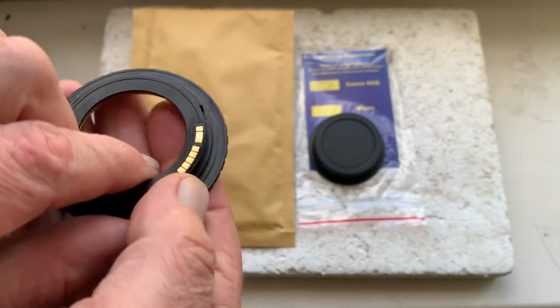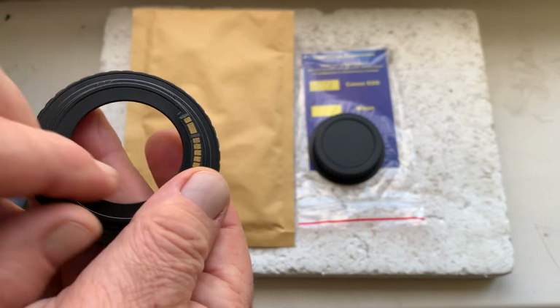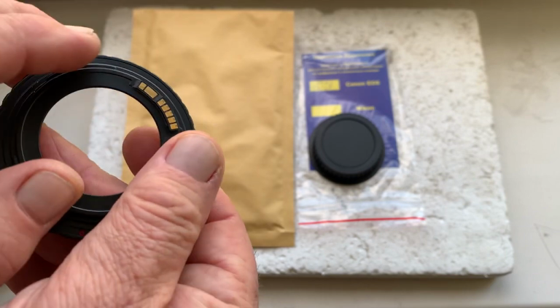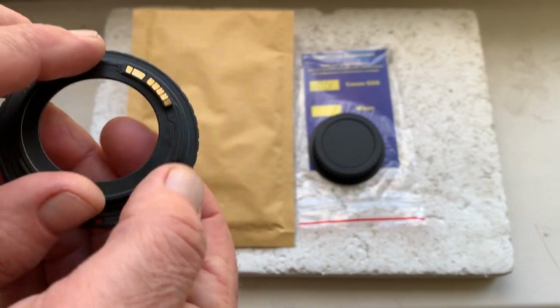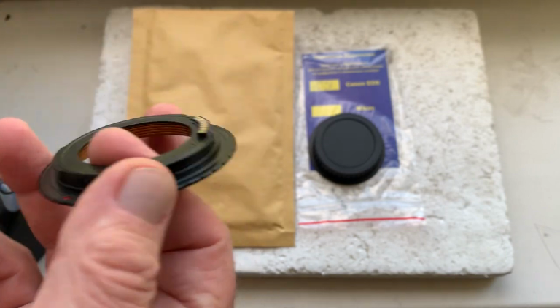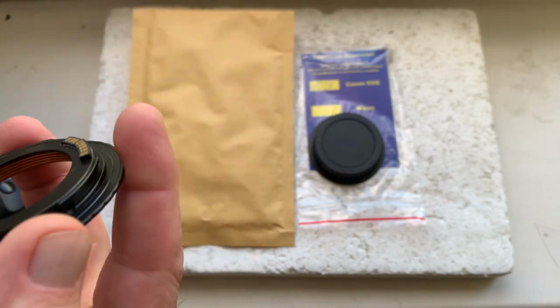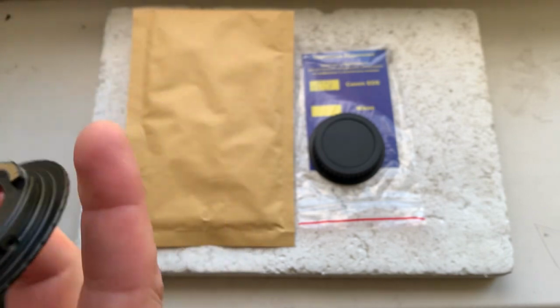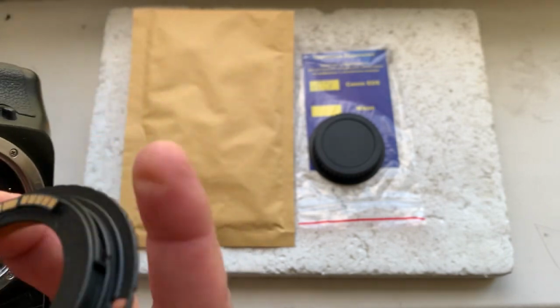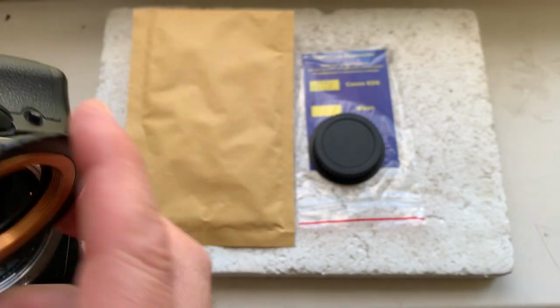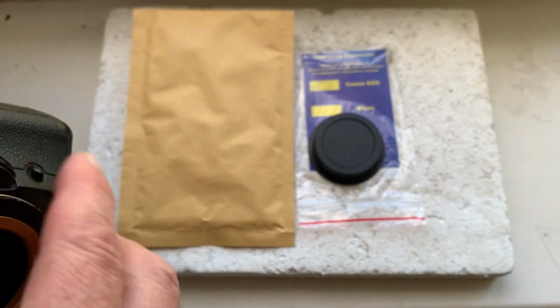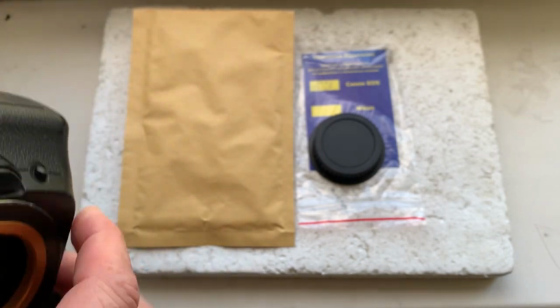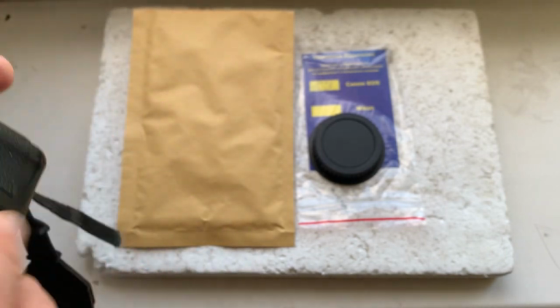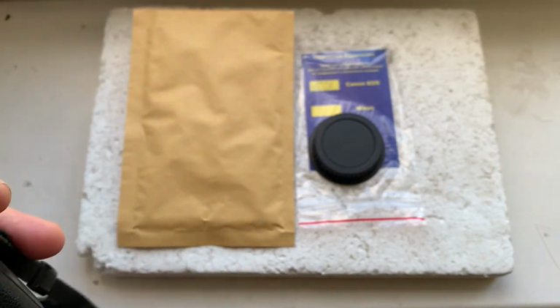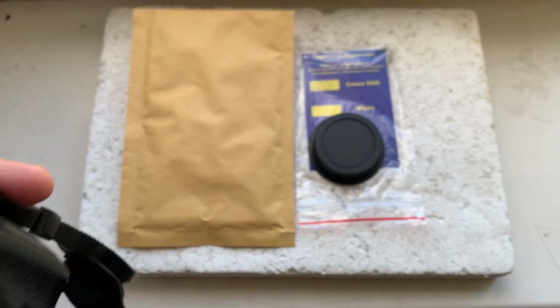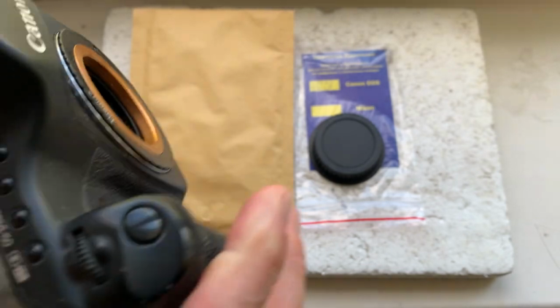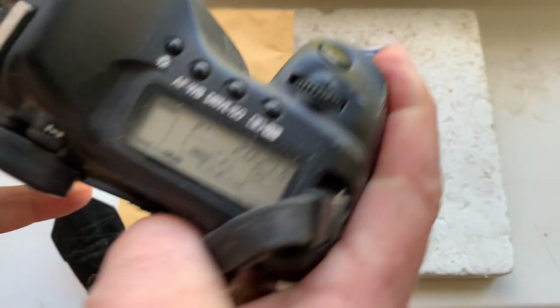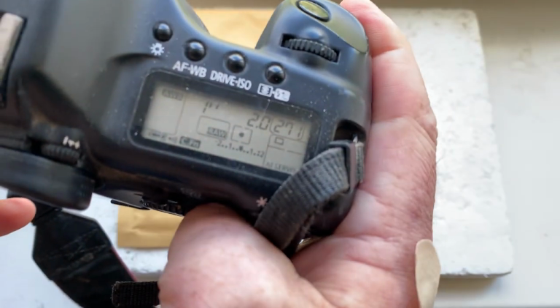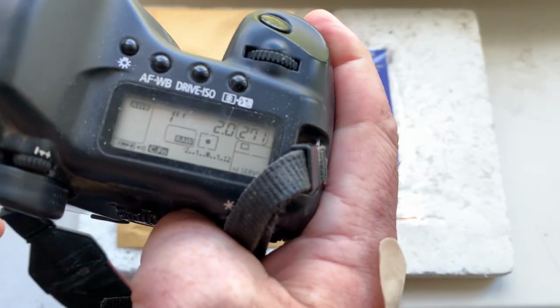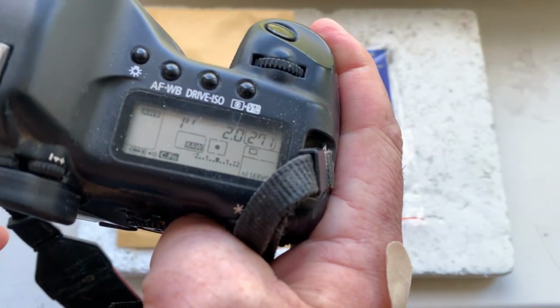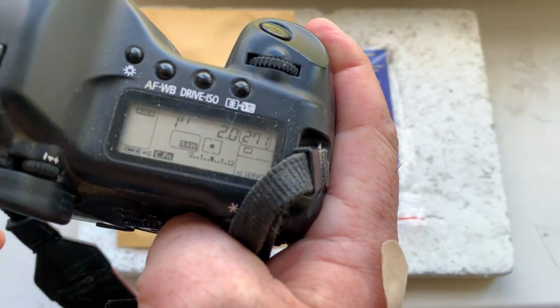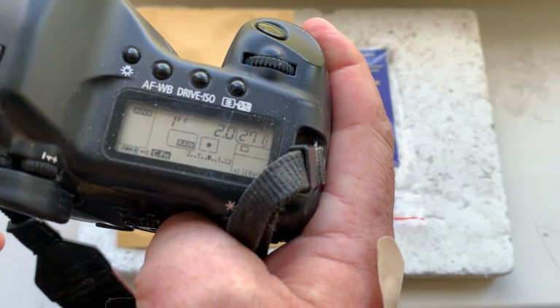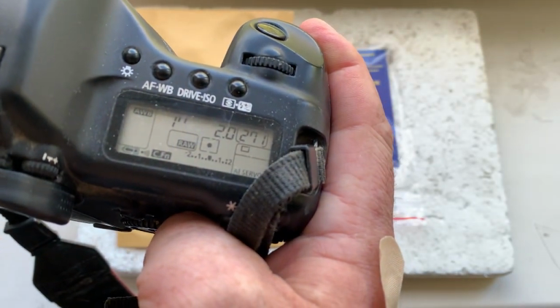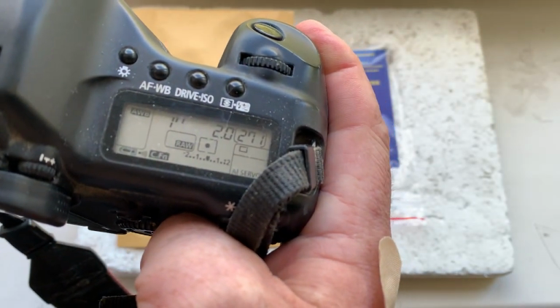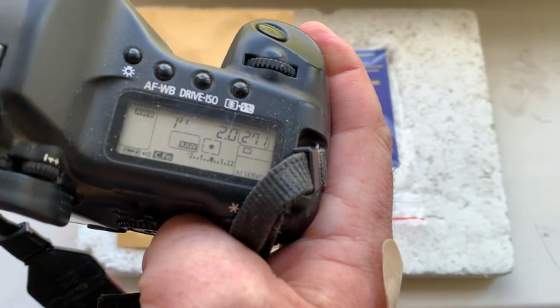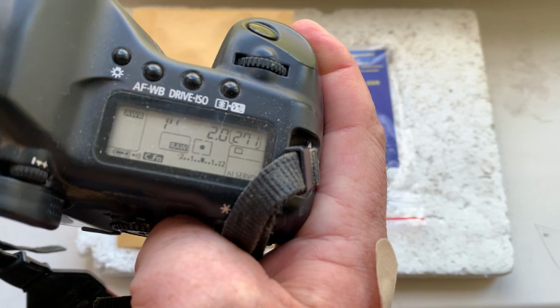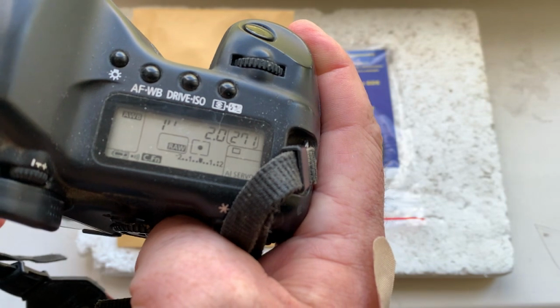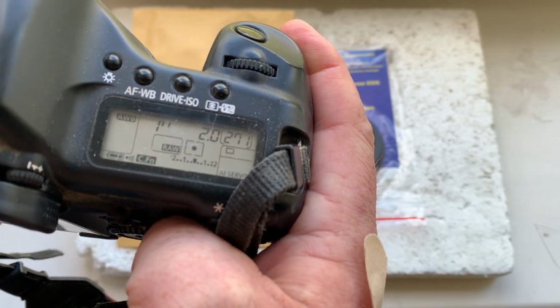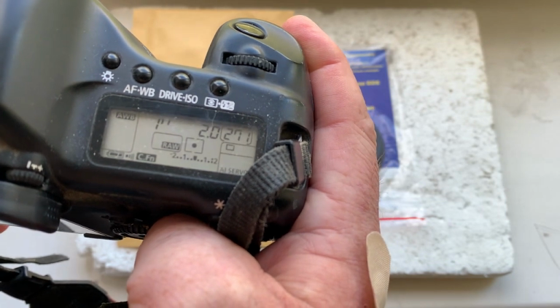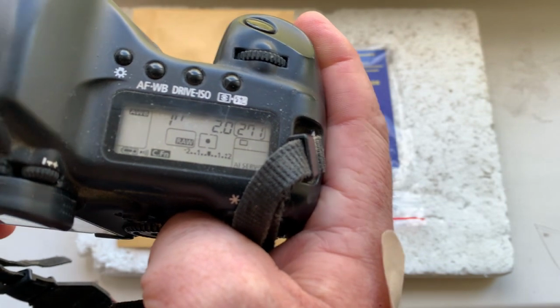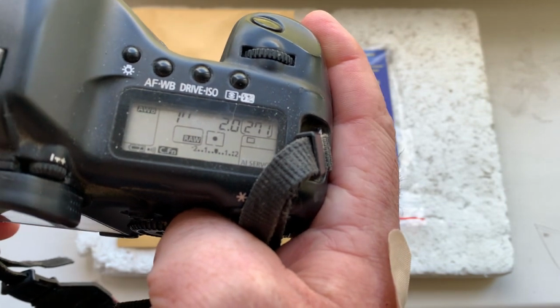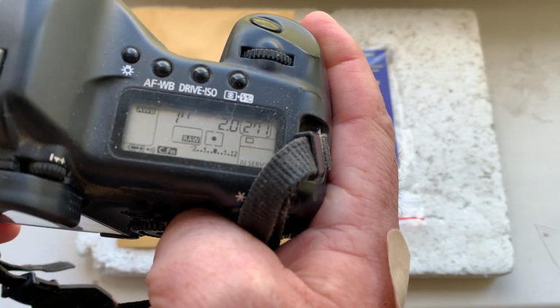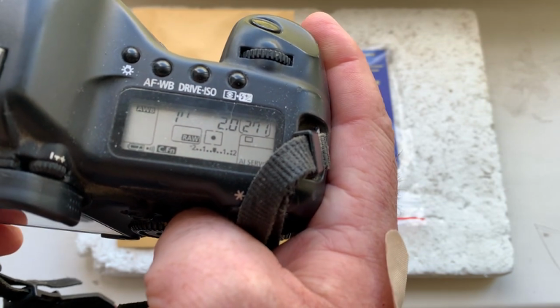Now I'll check the adapter with the chip in my camera. I programmed focal length 58 millimeters, aperture 2.0, and delay time to enter programmer mode is one second.